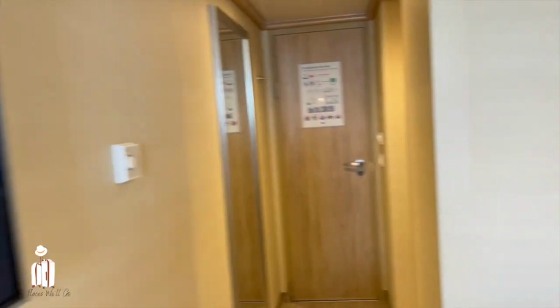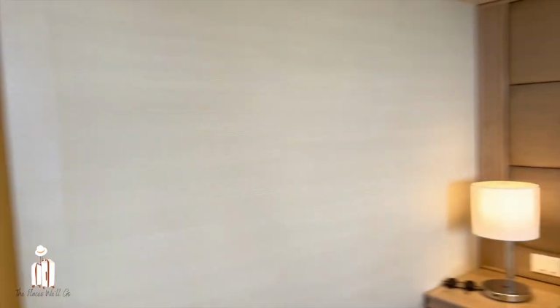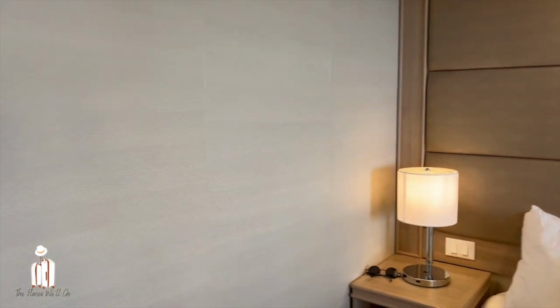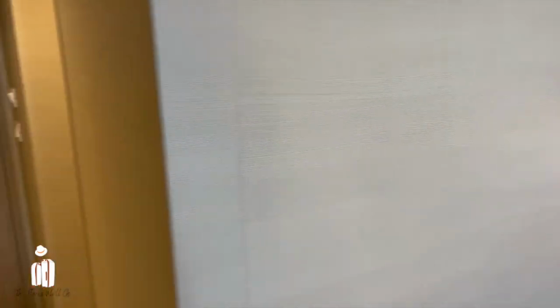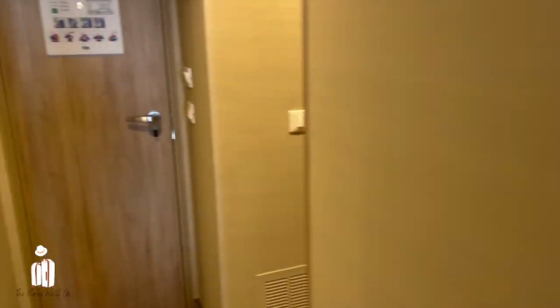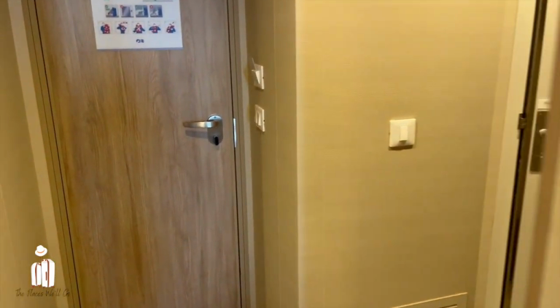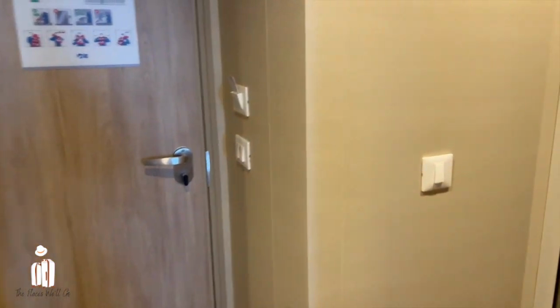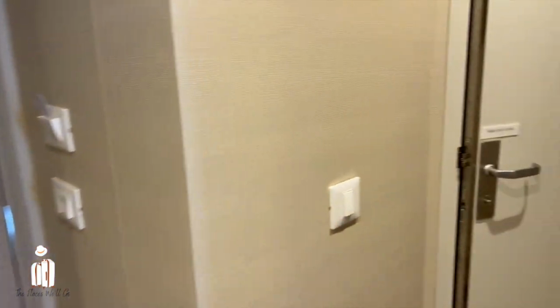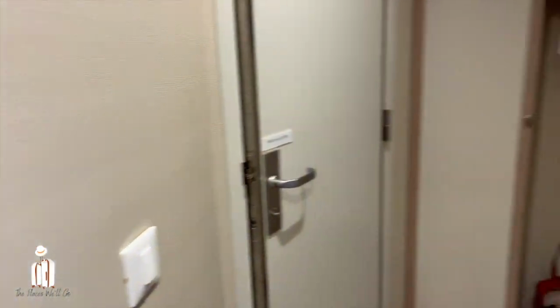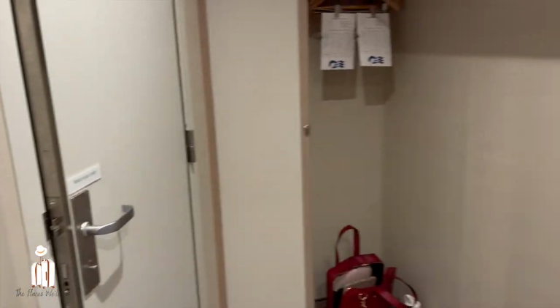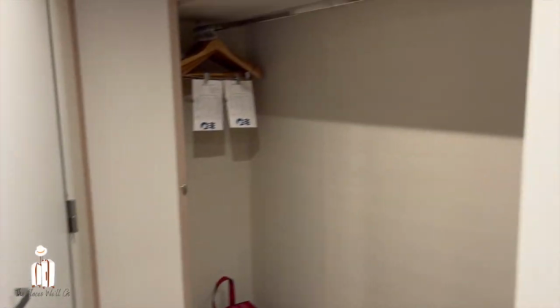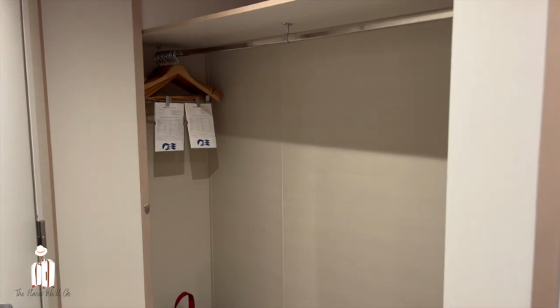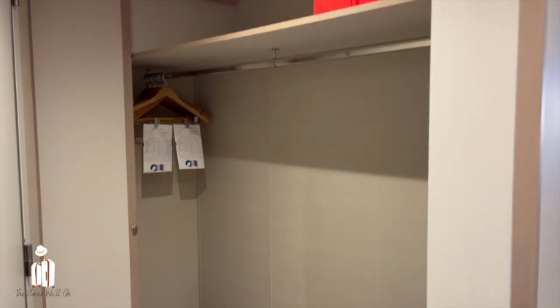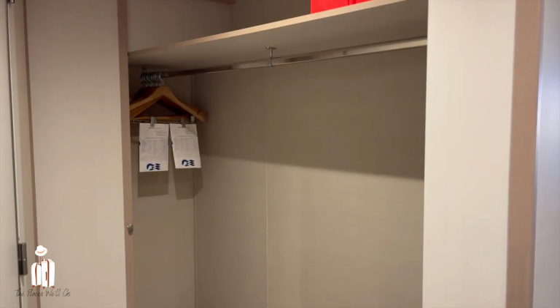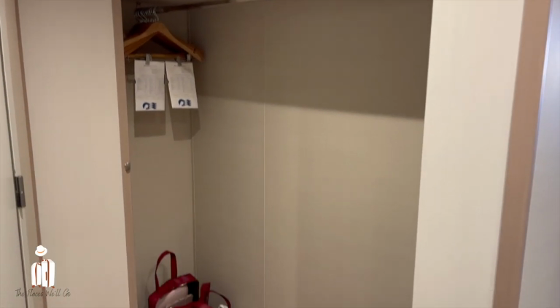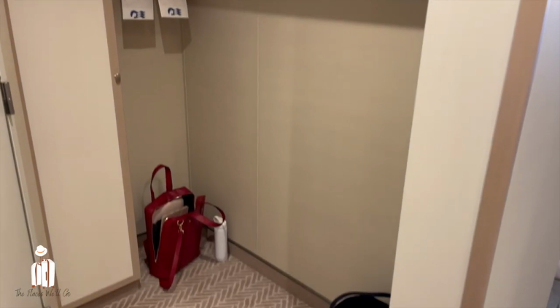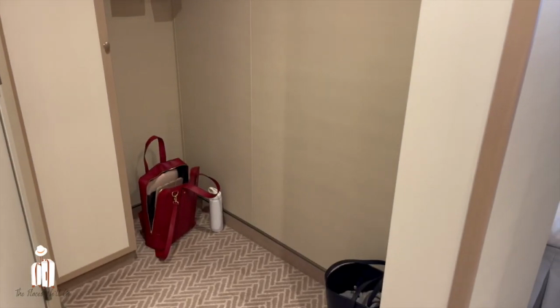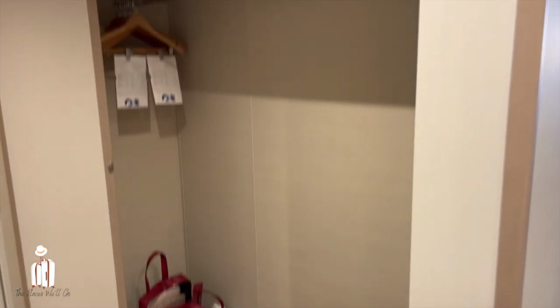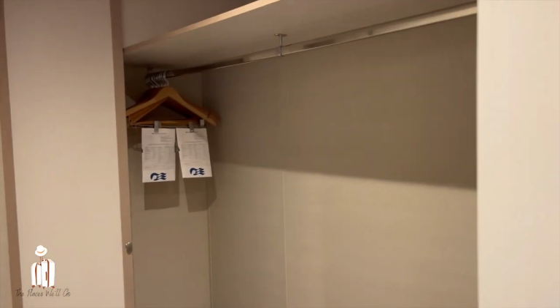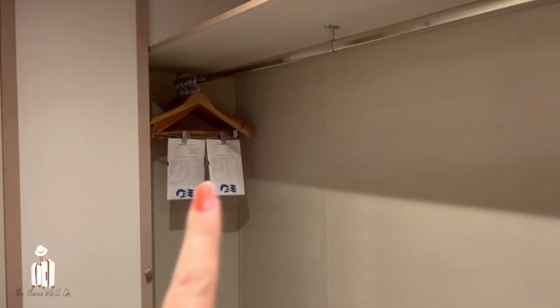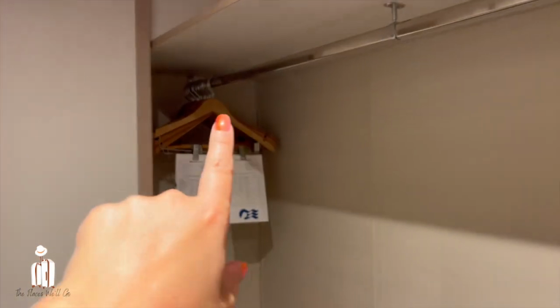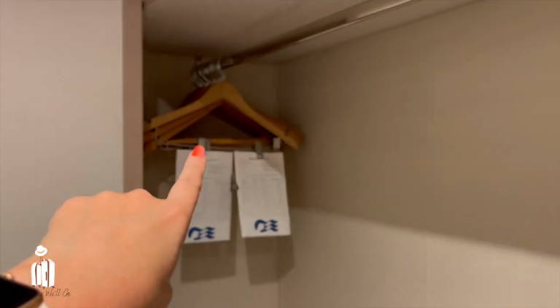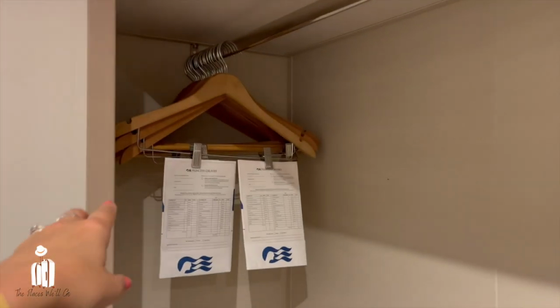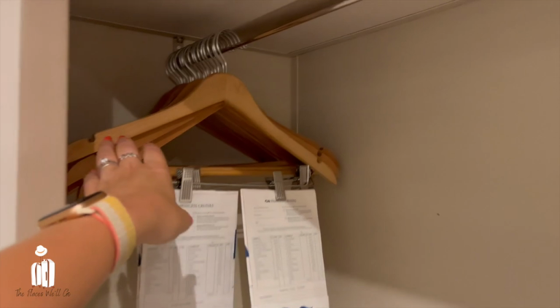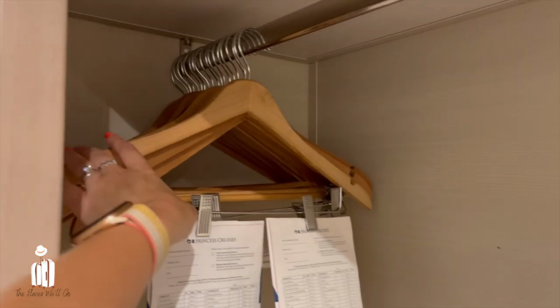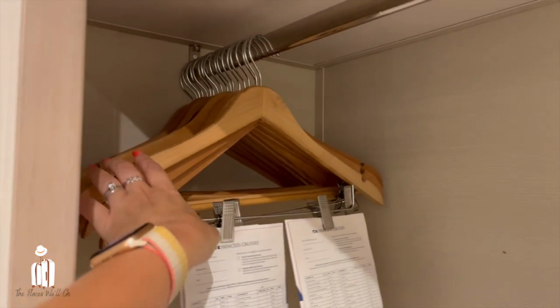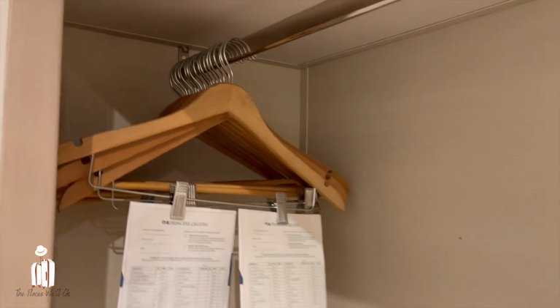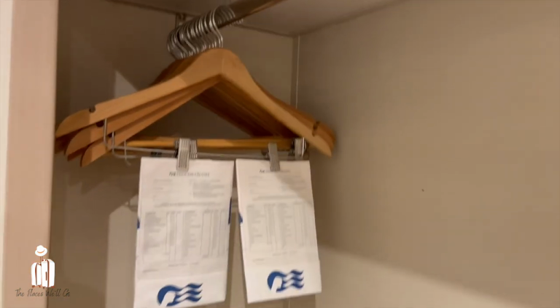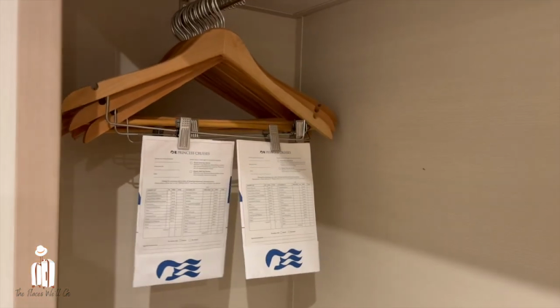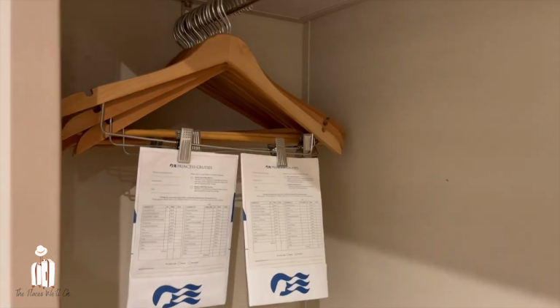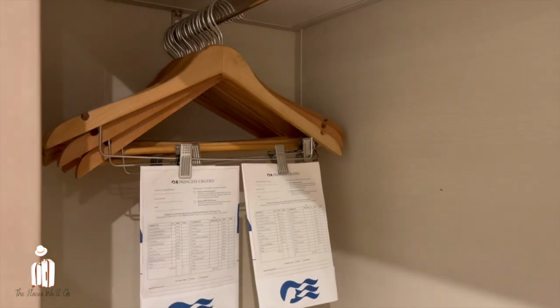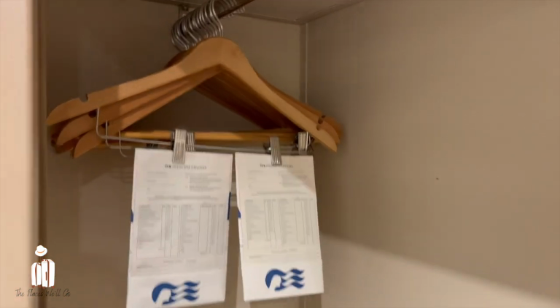As with Princess, the wardrobes are always huge, and if there's not enough coat hangers you can always ask your room steward for more.